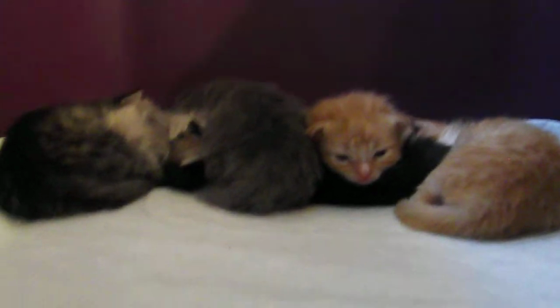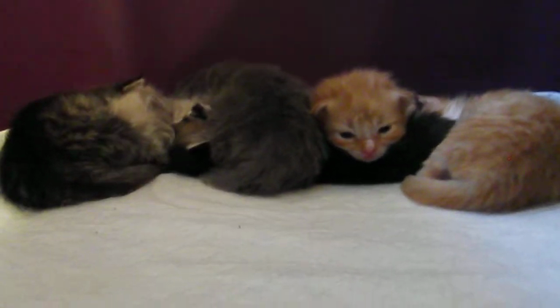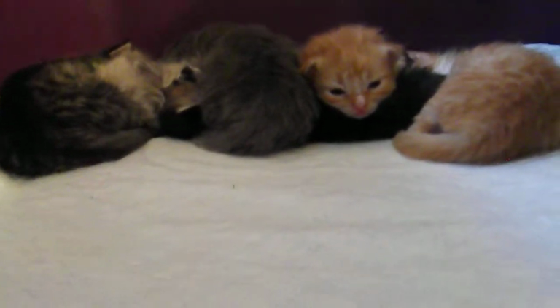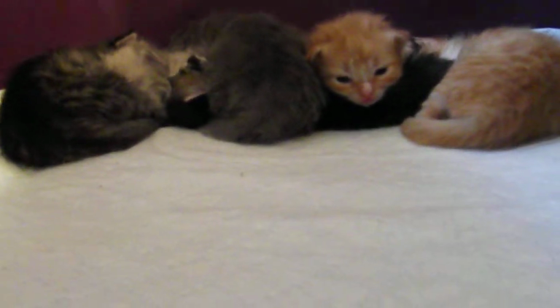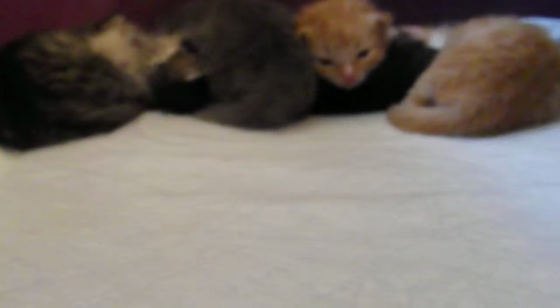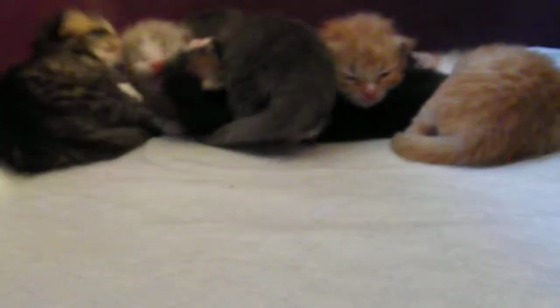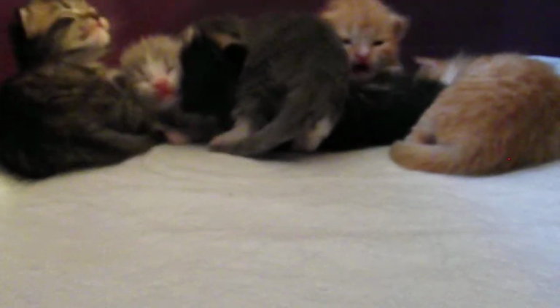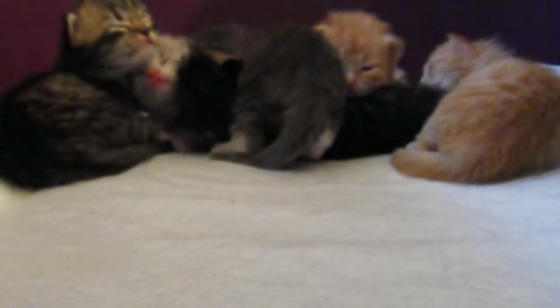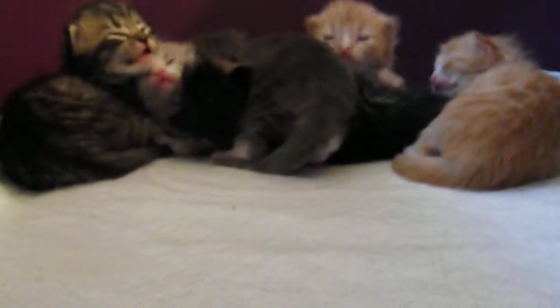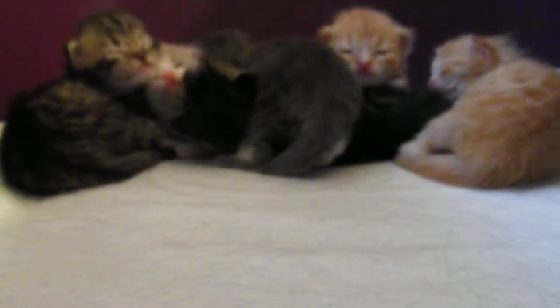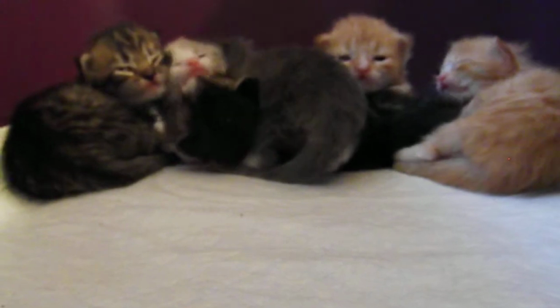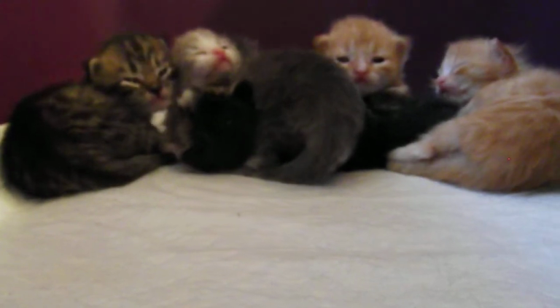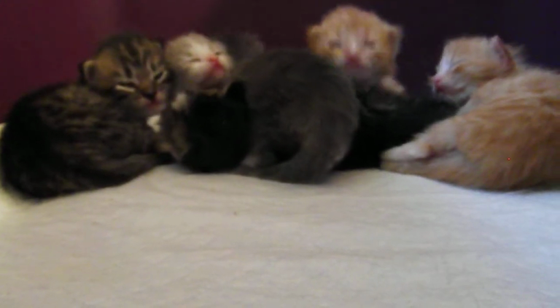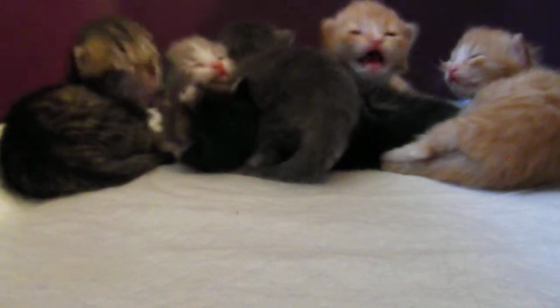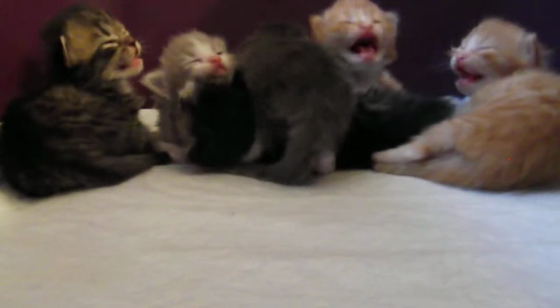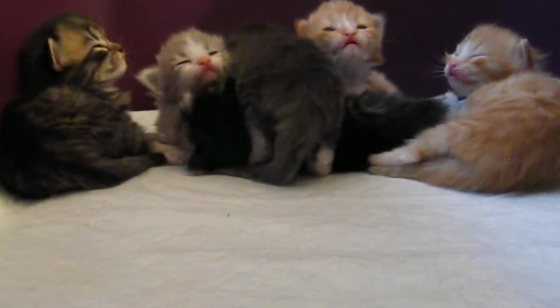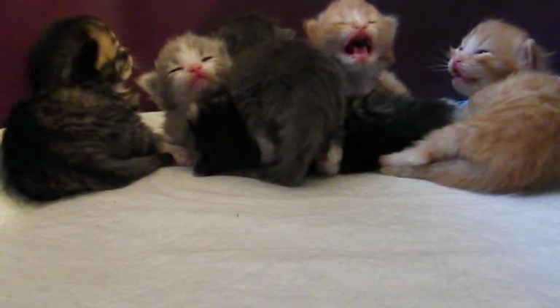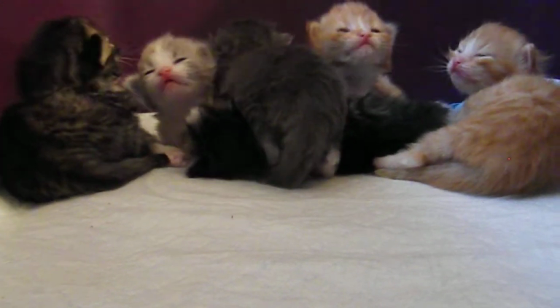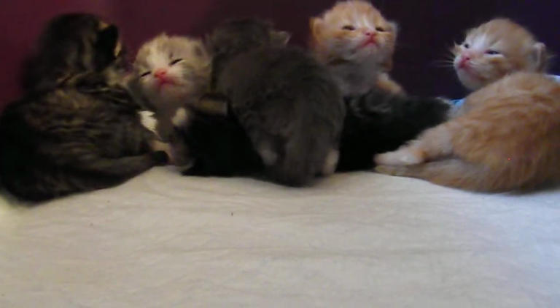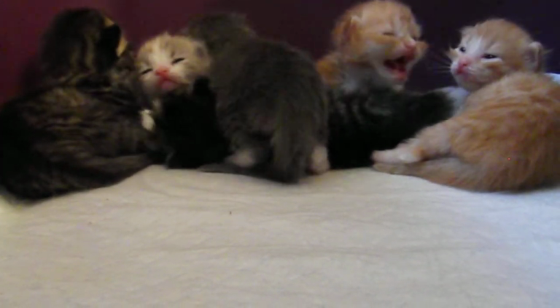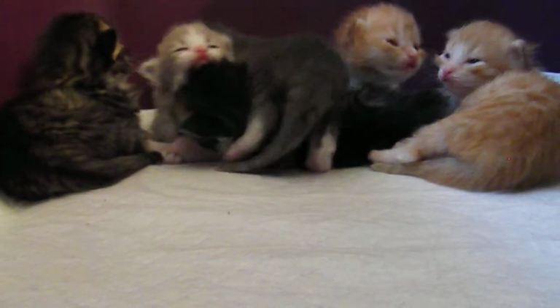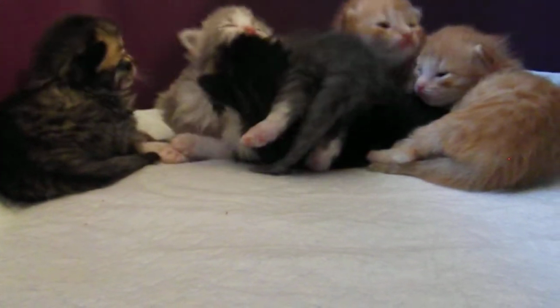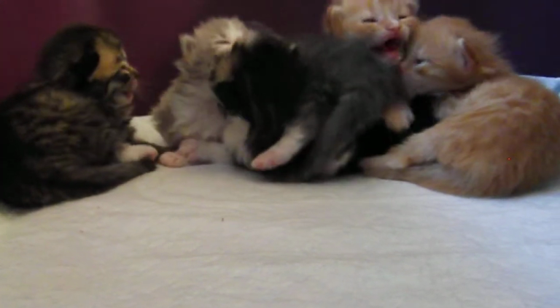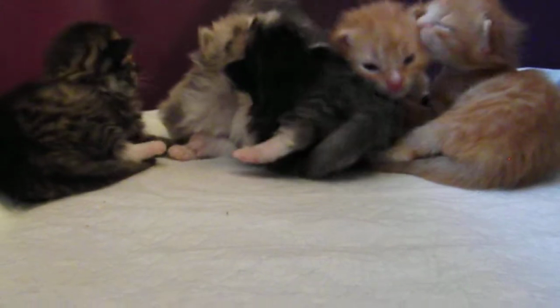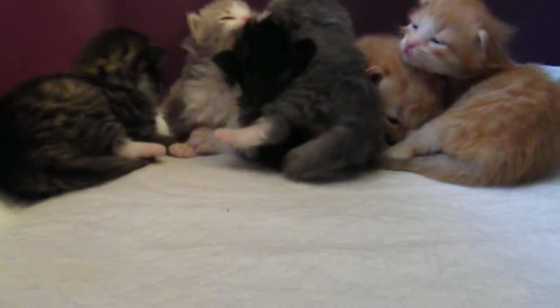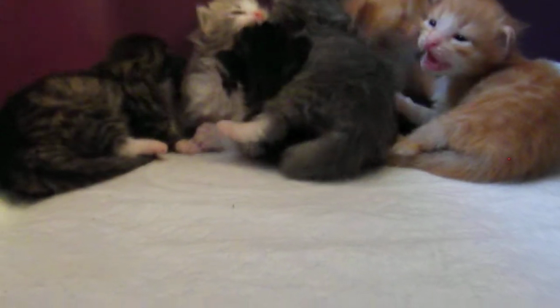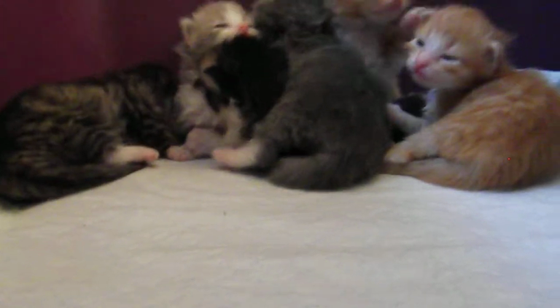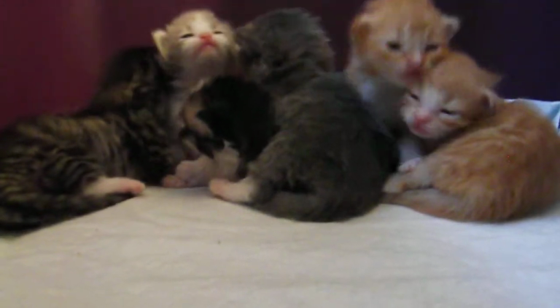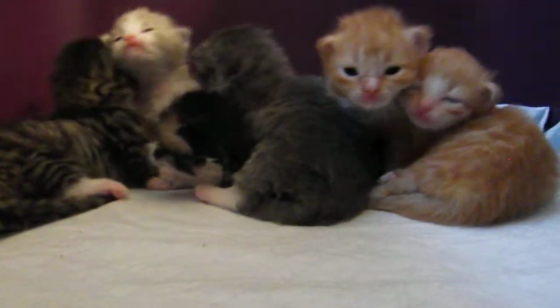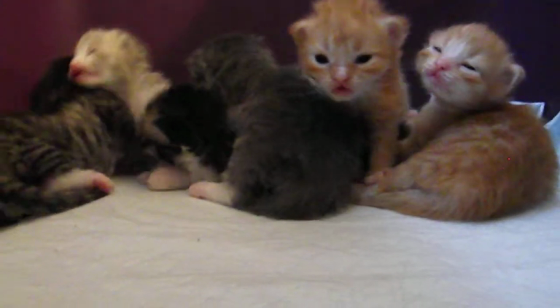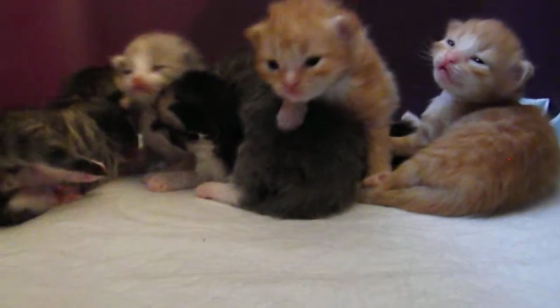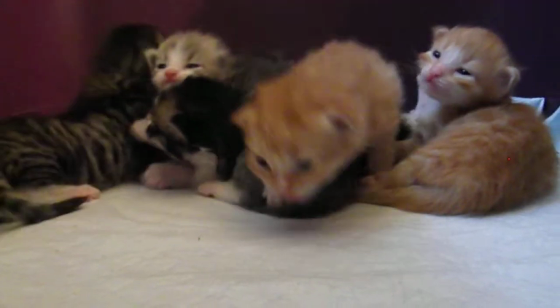Hello everyone. This is the Pixies Litter and they are two weeks old today. Their eyes just recently opened. There are six kittens — five boys and one girl.